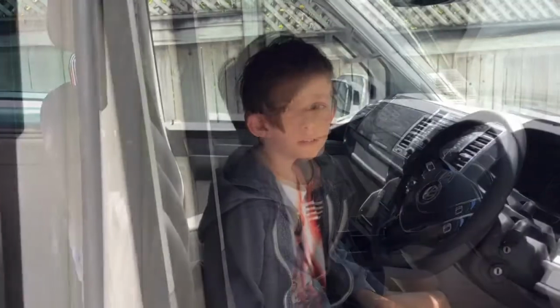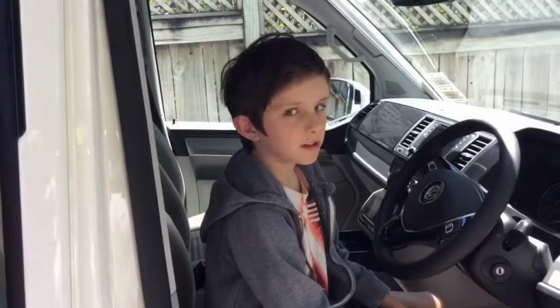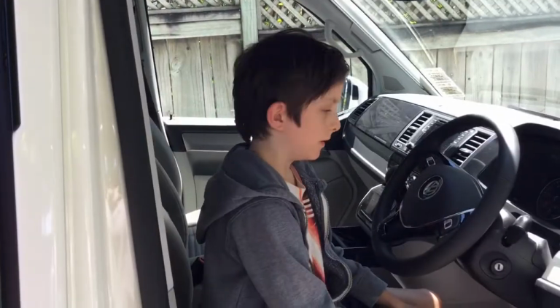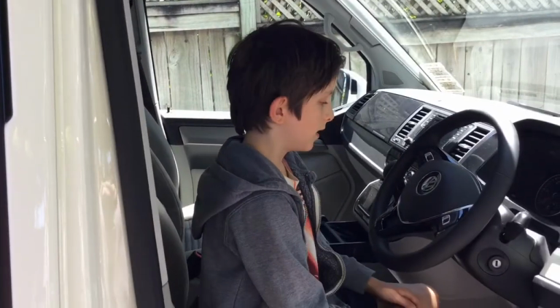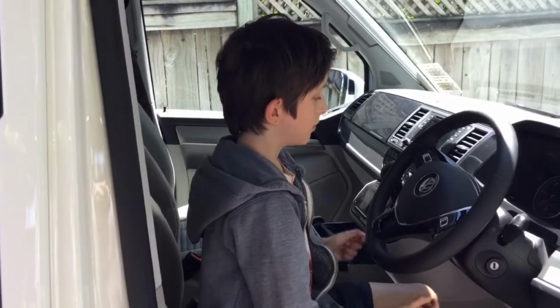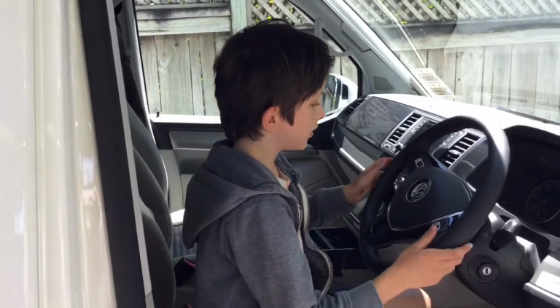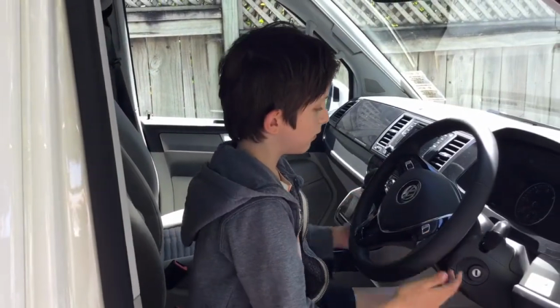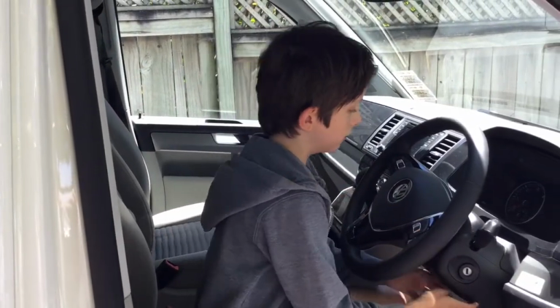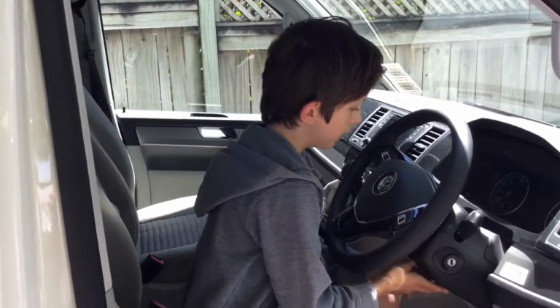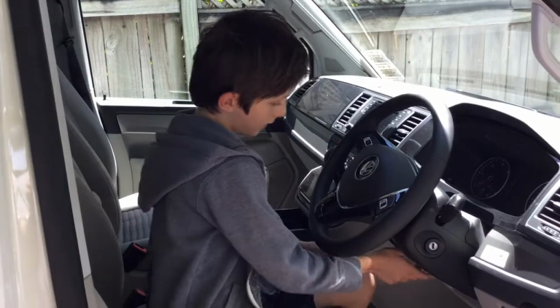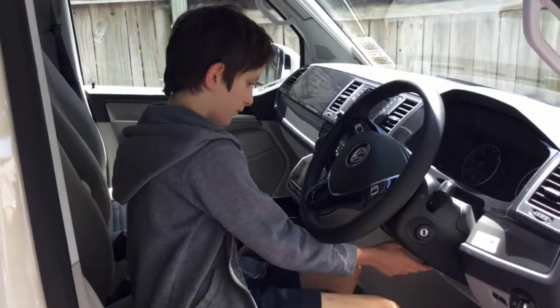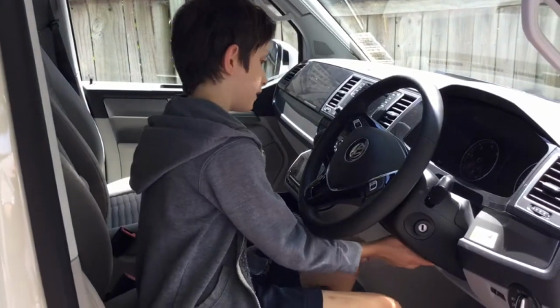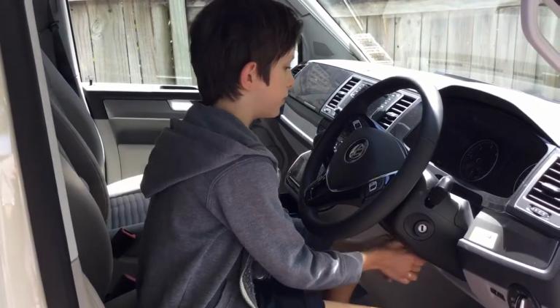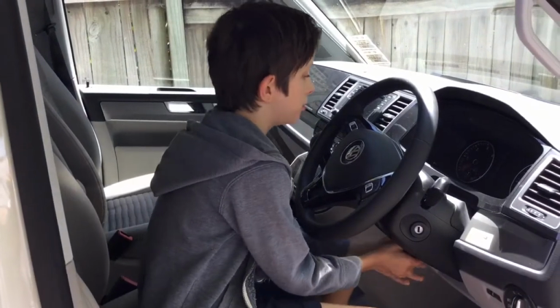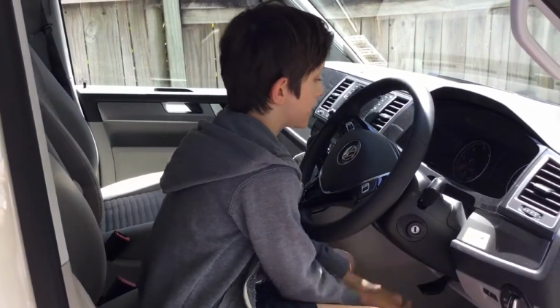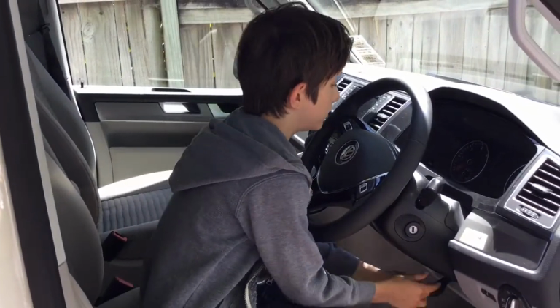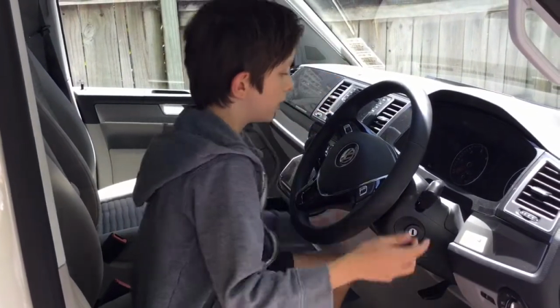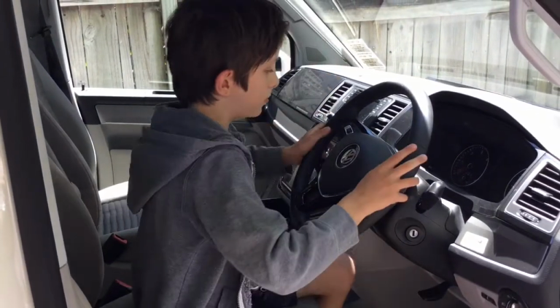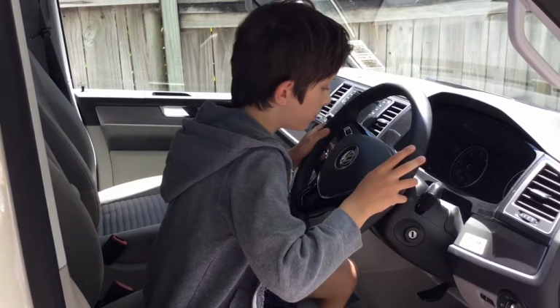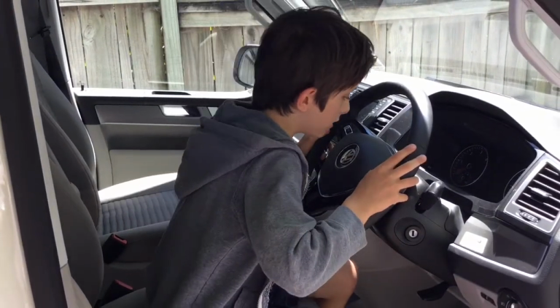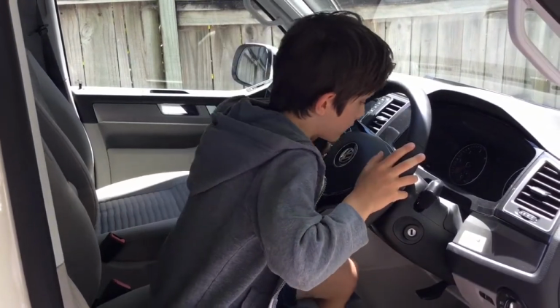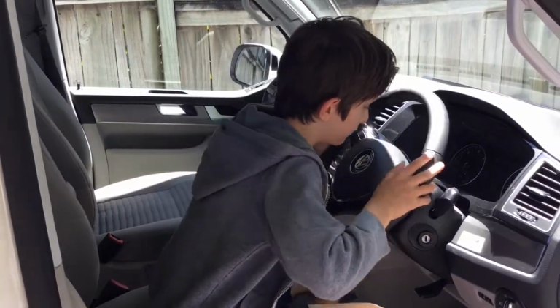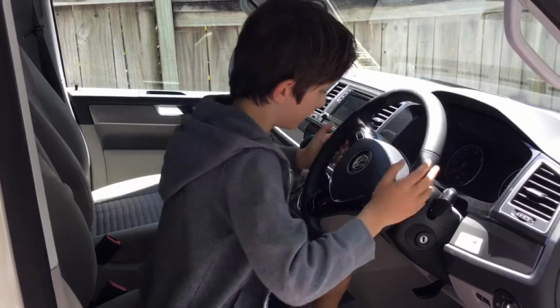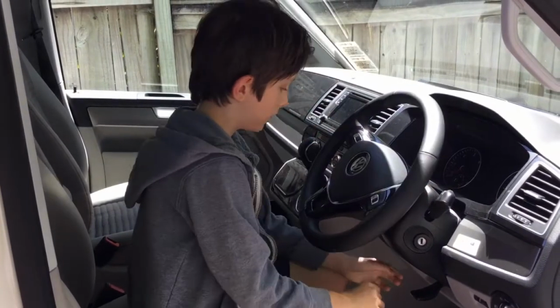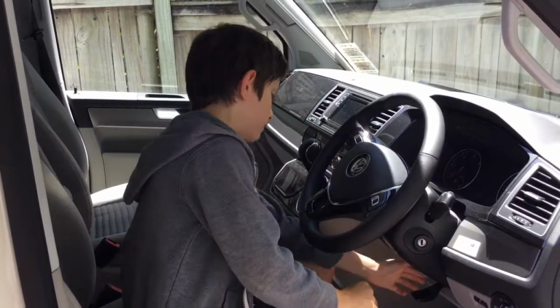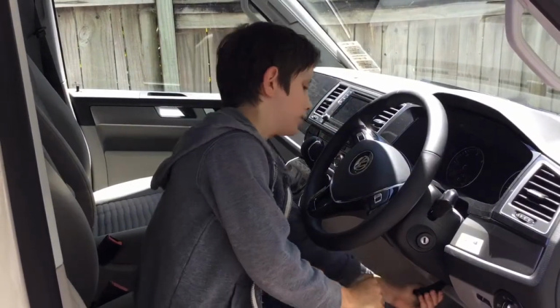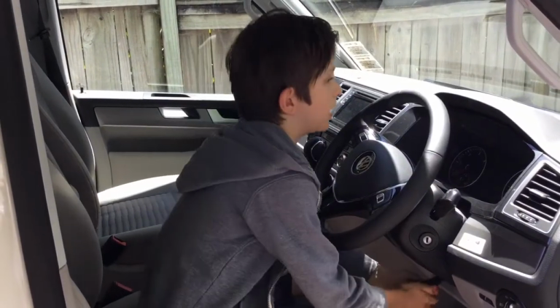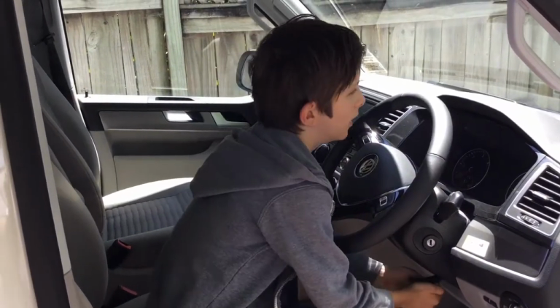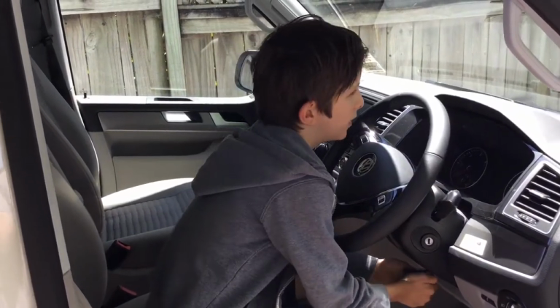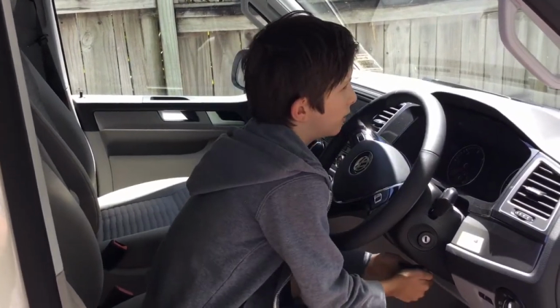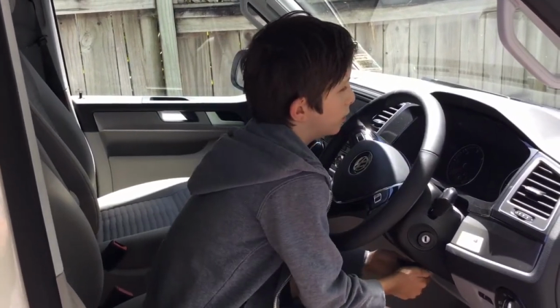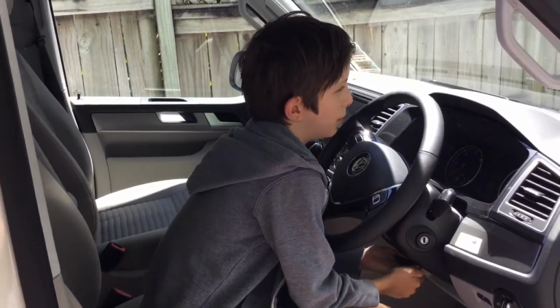The first step is to put the steering wheel in. There's a lever underneath here which you push down, push the steering wheel and then pull it back up, otherwise it will wobble.